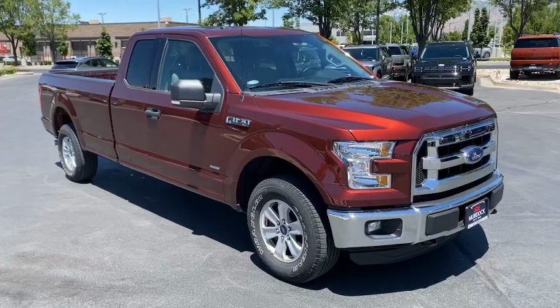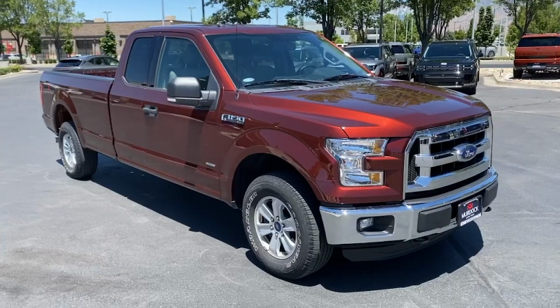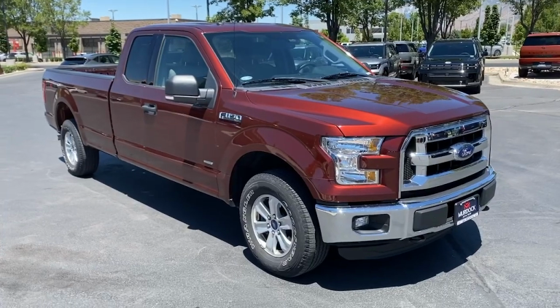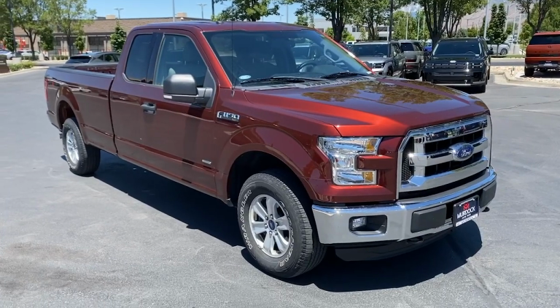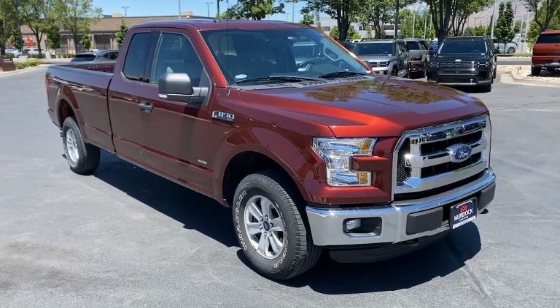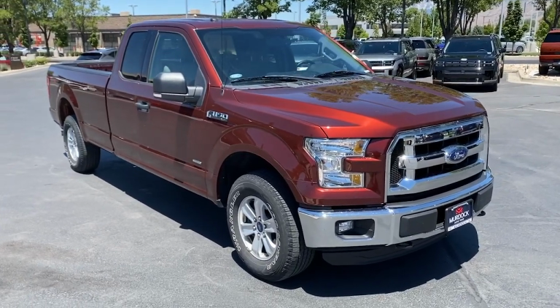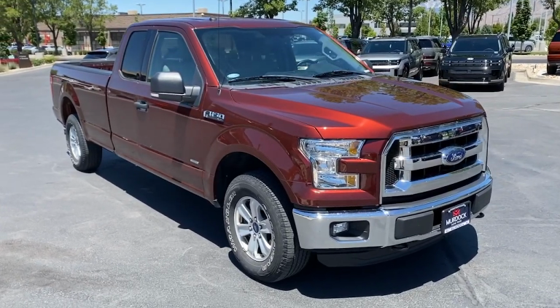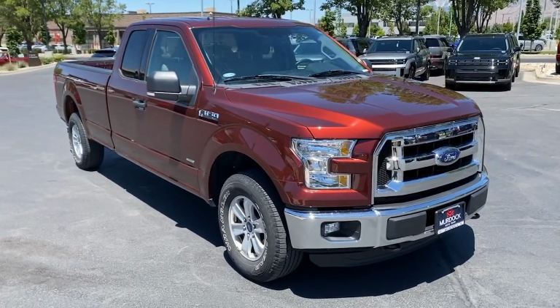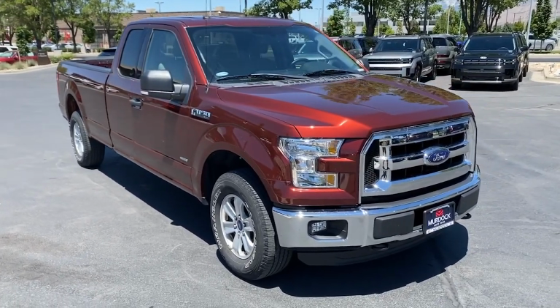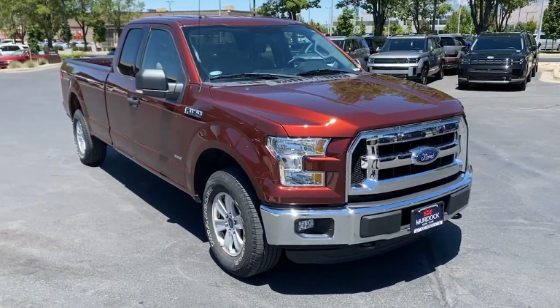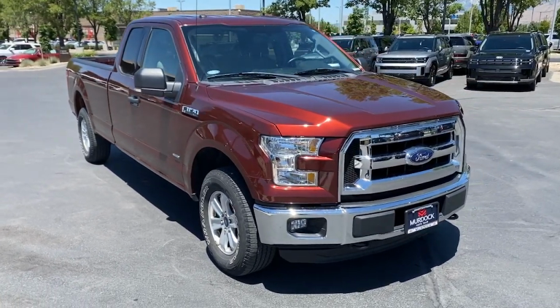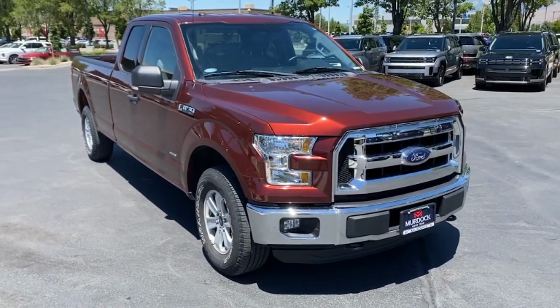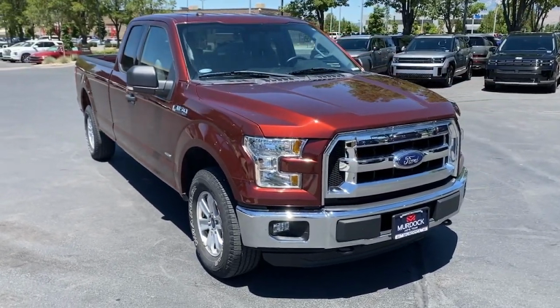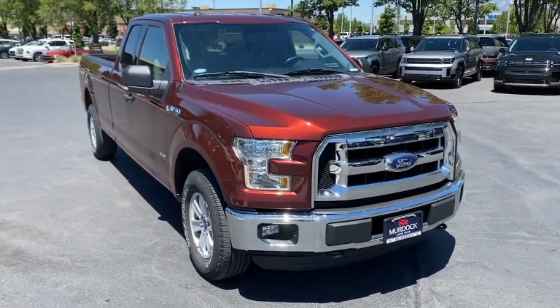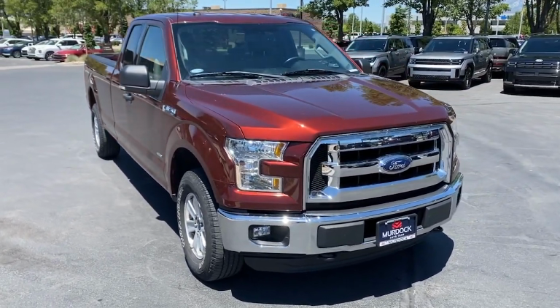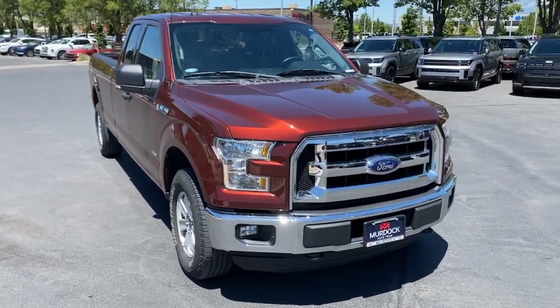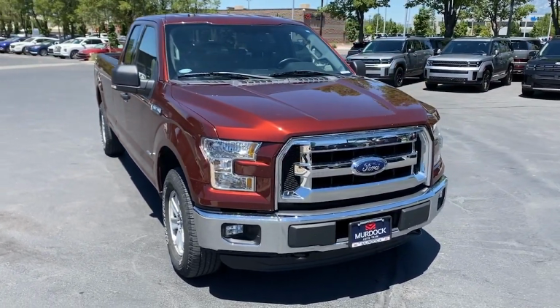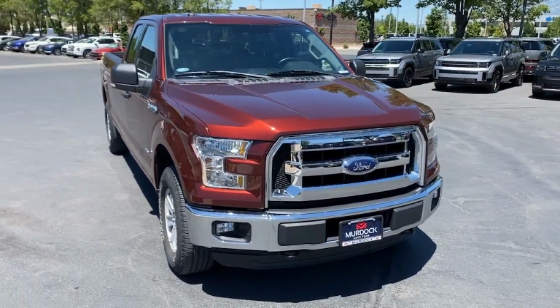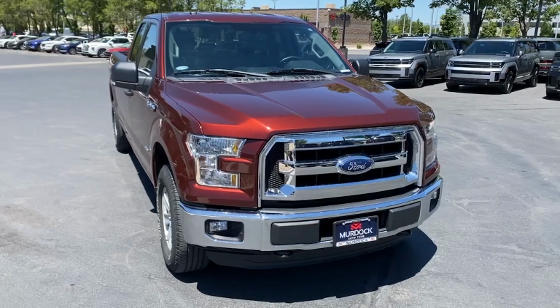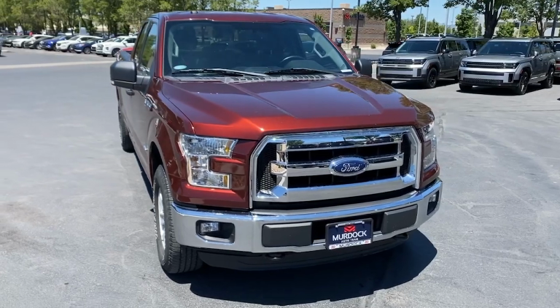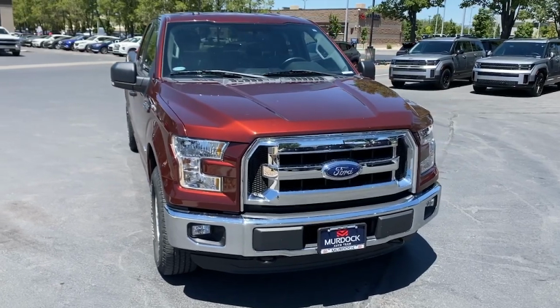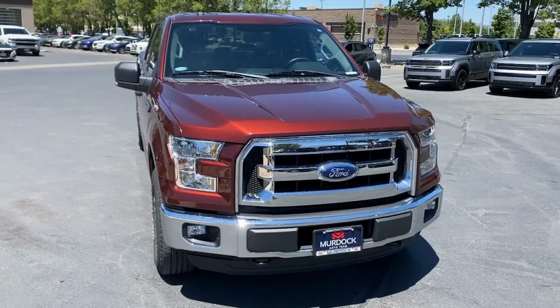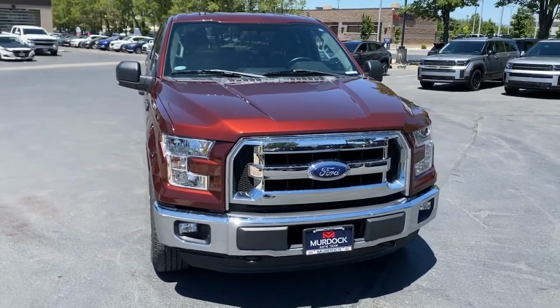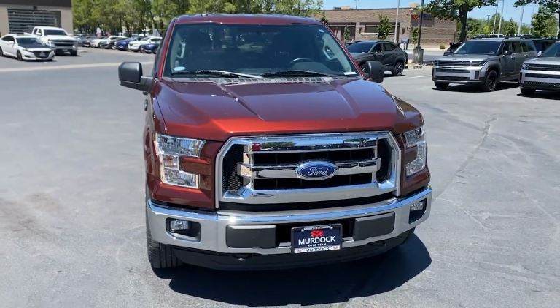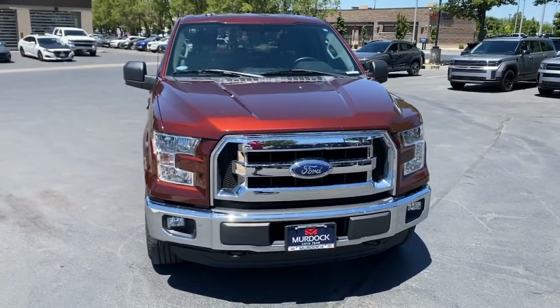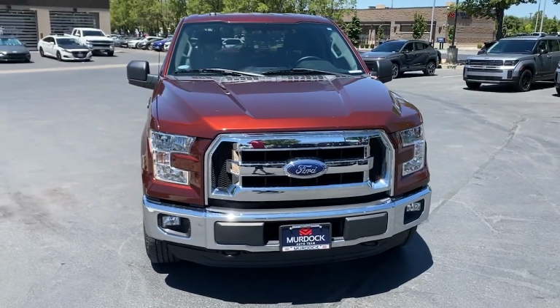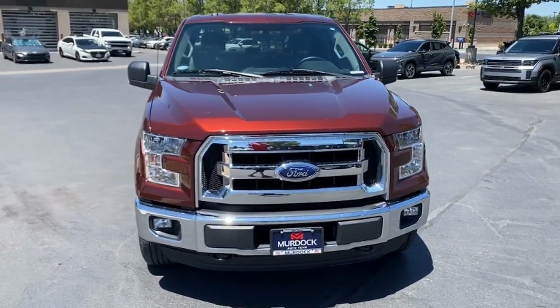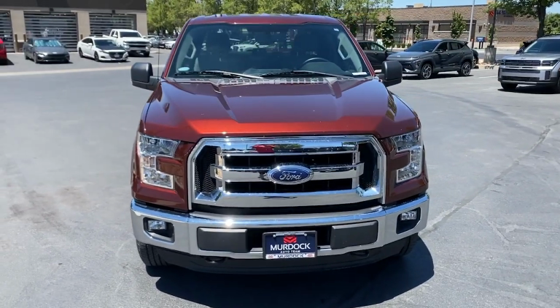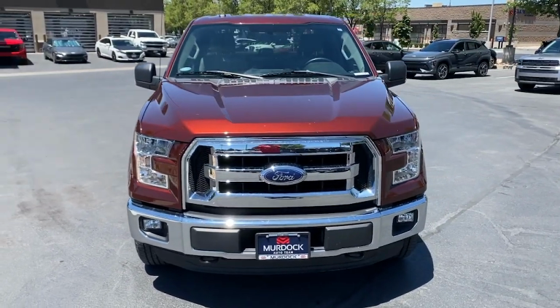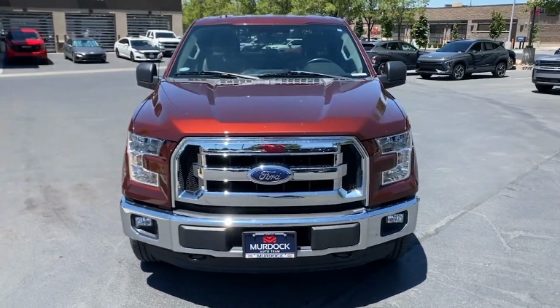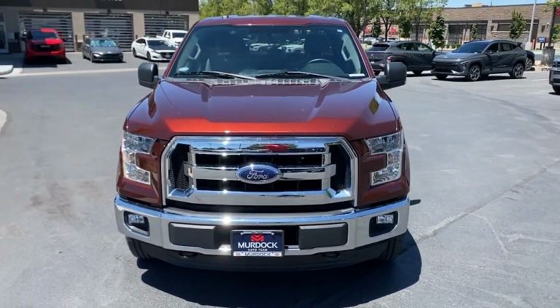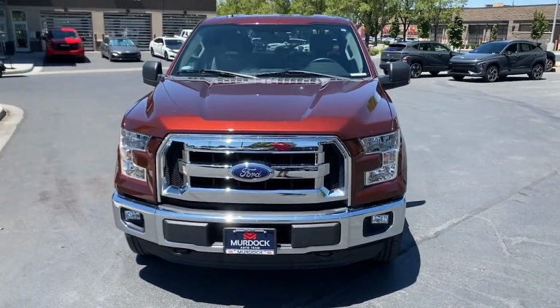You will love the features of this 2016 Ford F-150. With less than 20,000 miles on the odometer, this vehicle stands out from the rest.